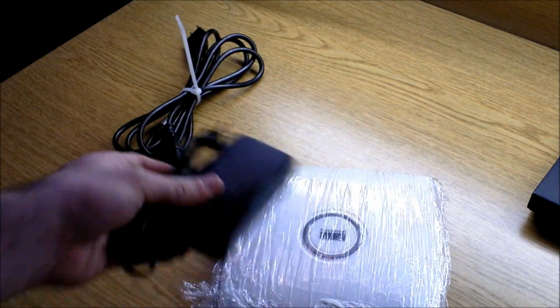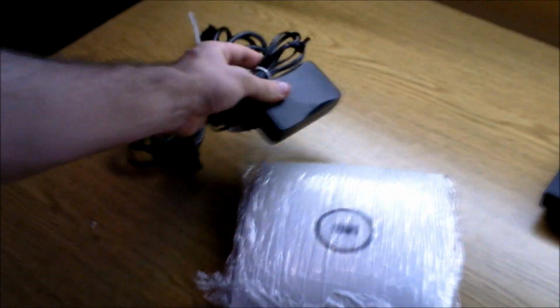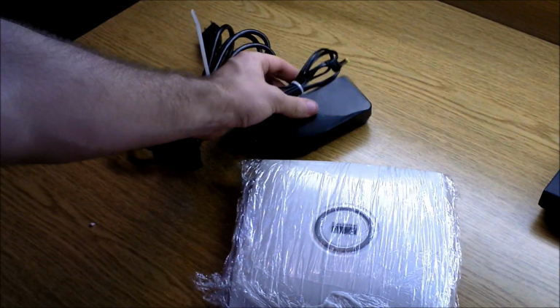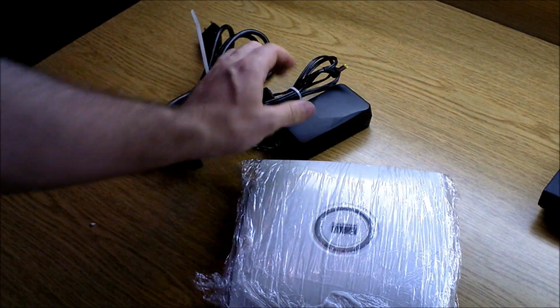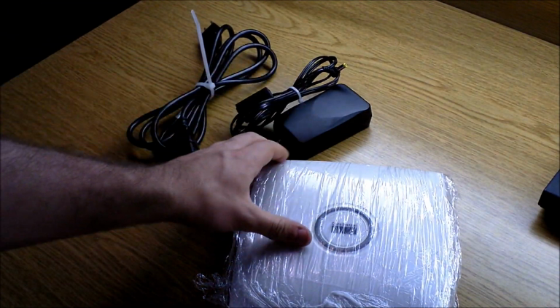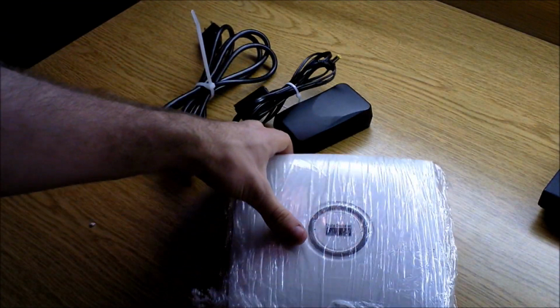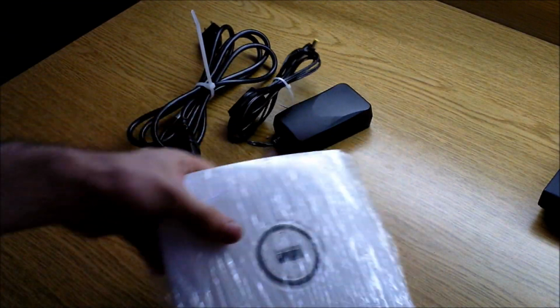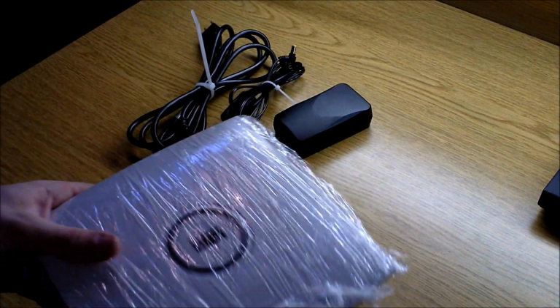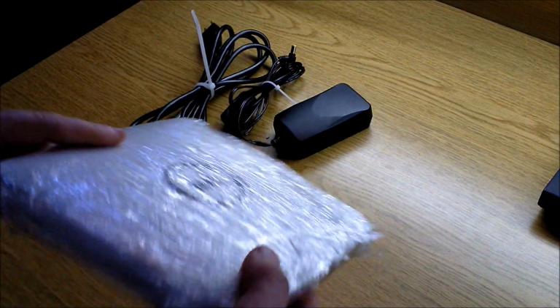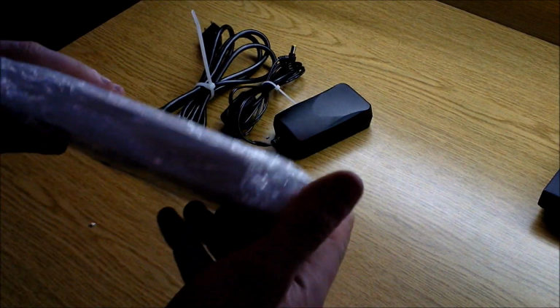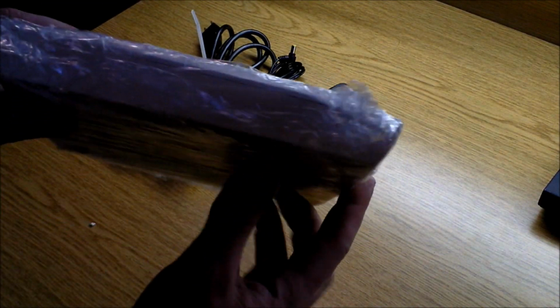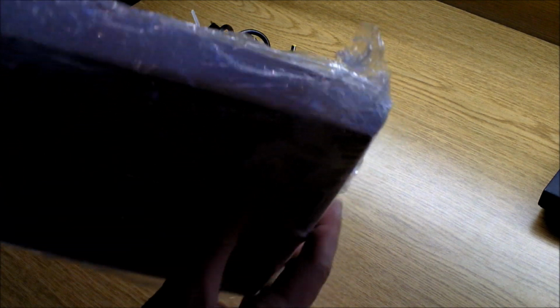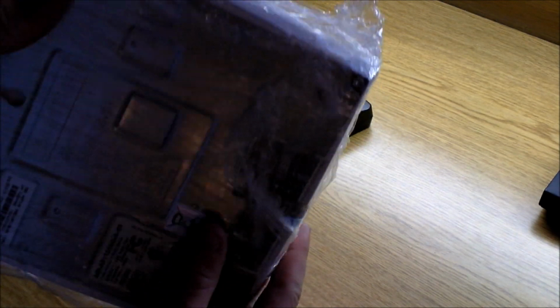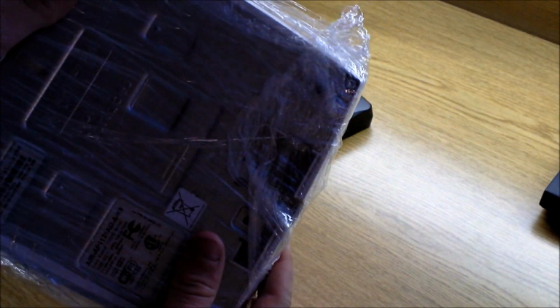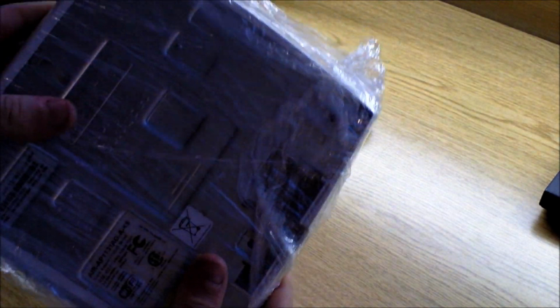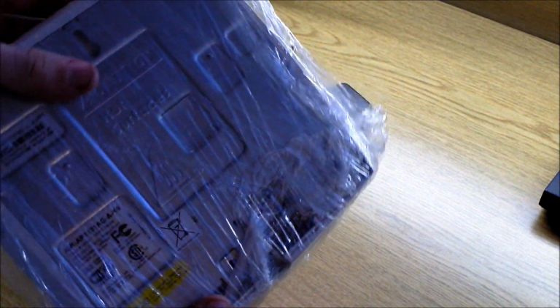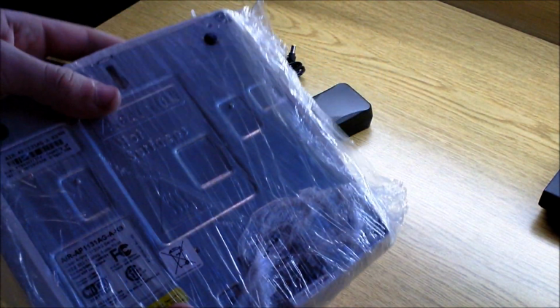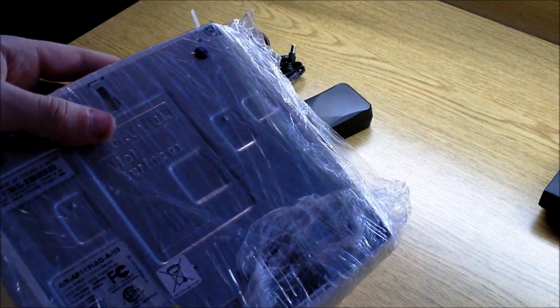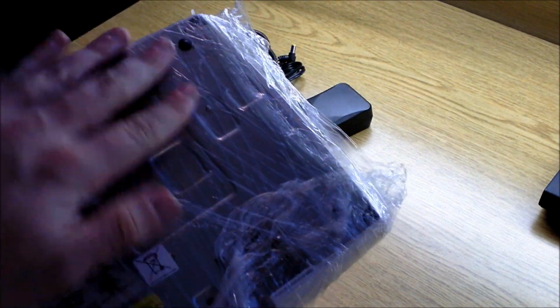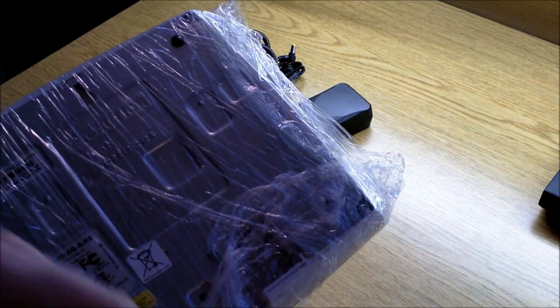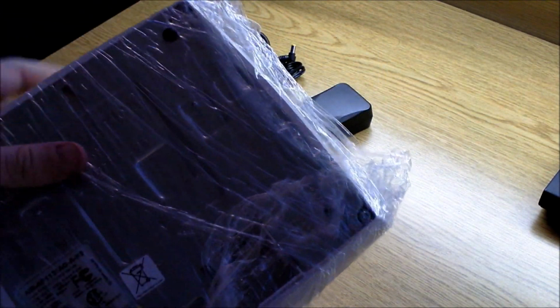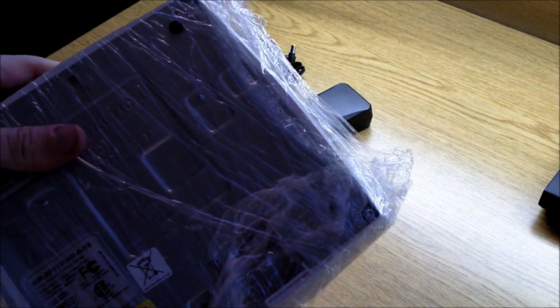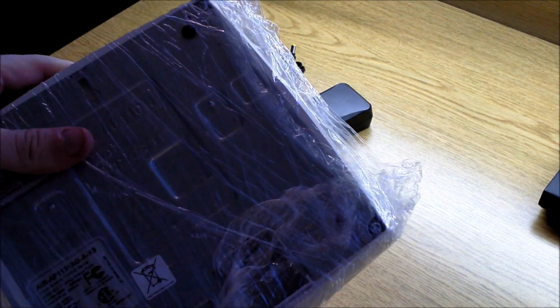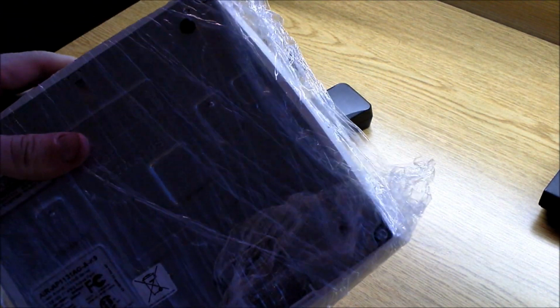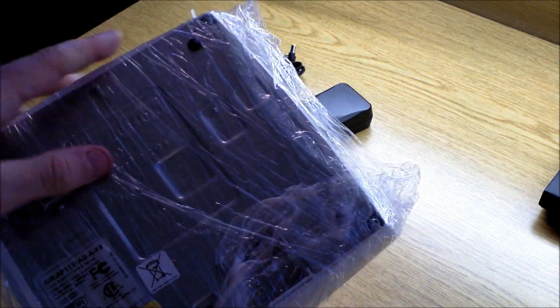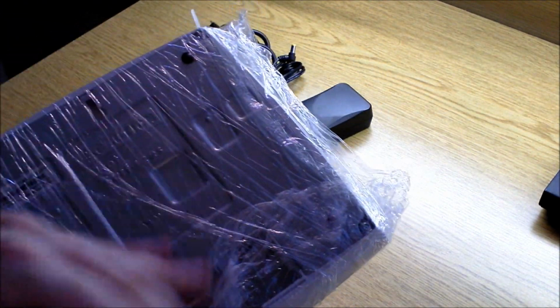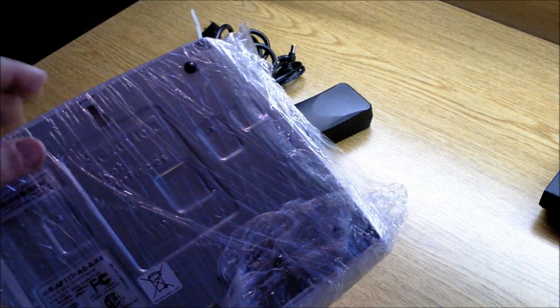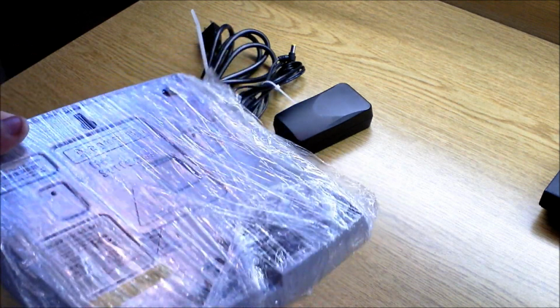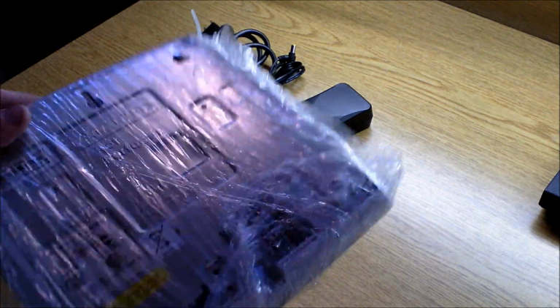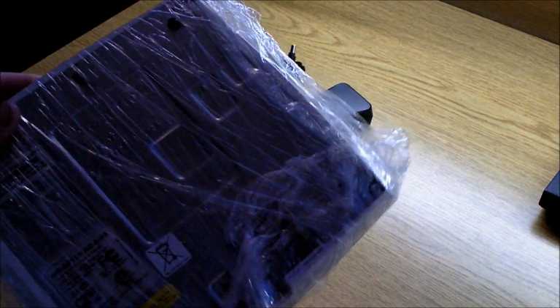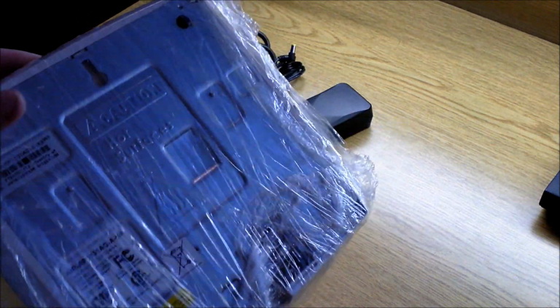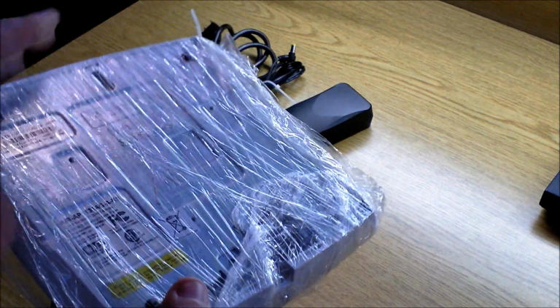Everything works great. This is a really nice access point. As you see, it wasn't any weathering or anything, so there's no damage.